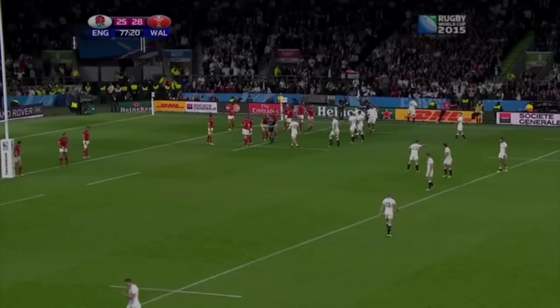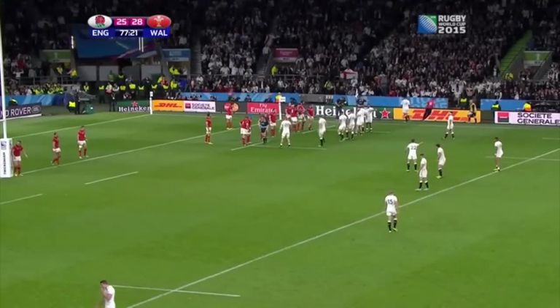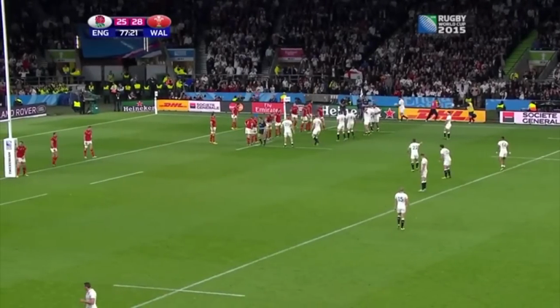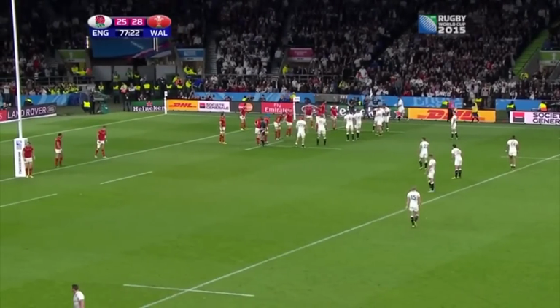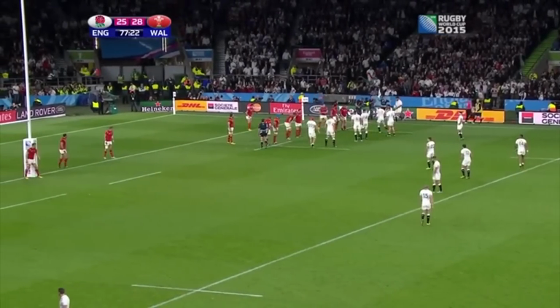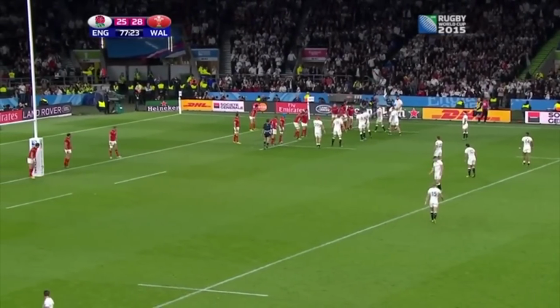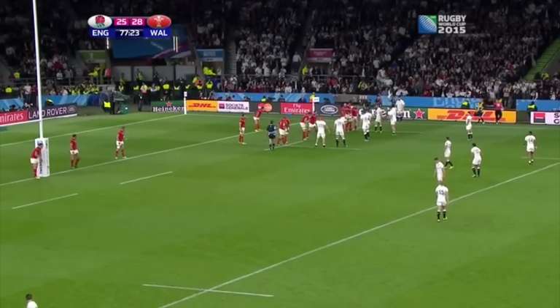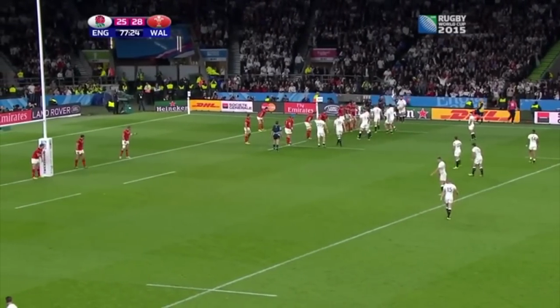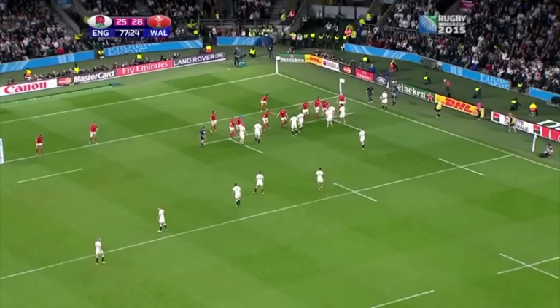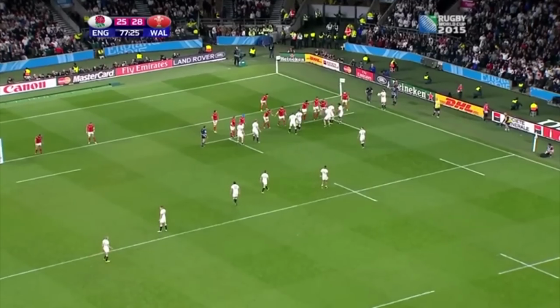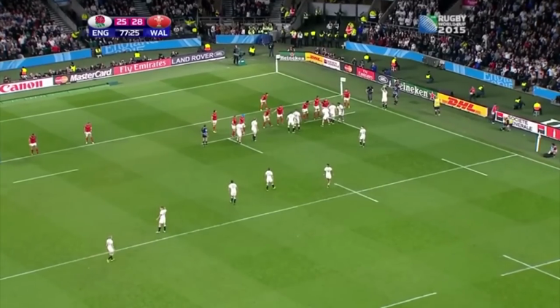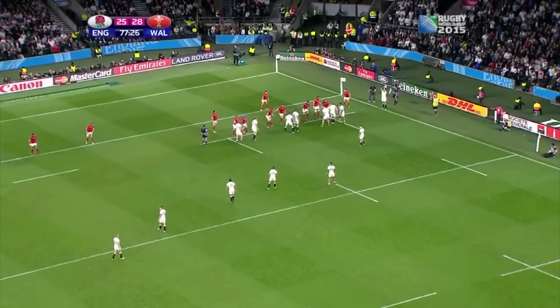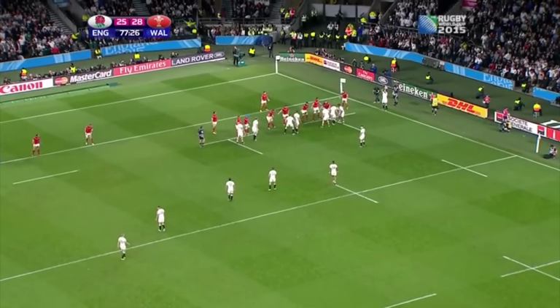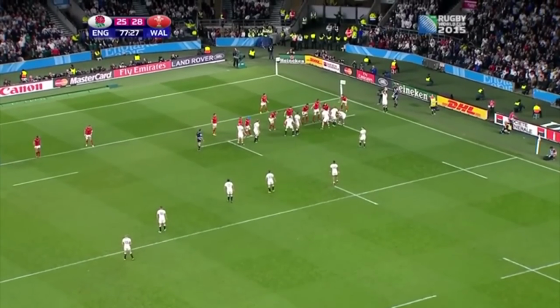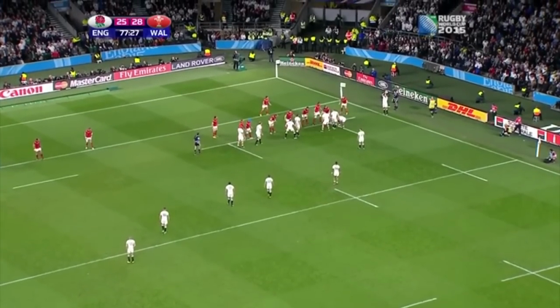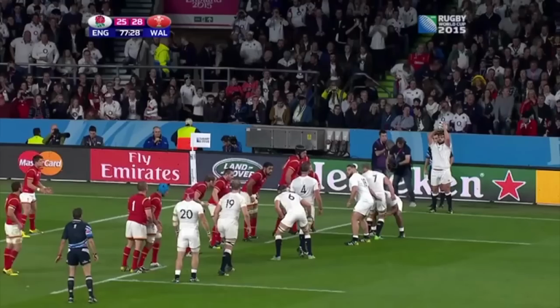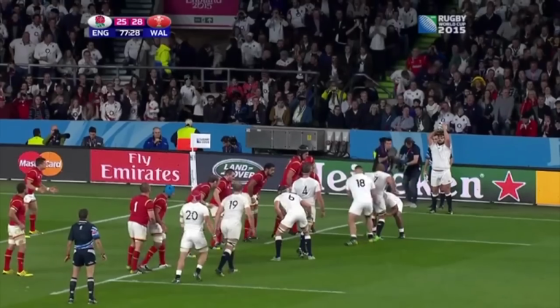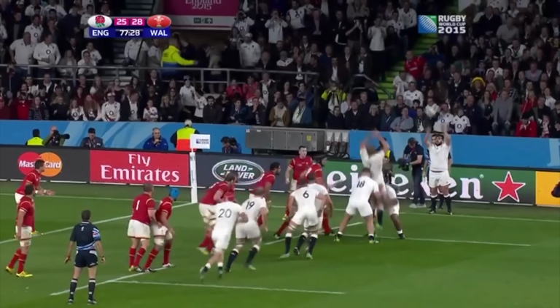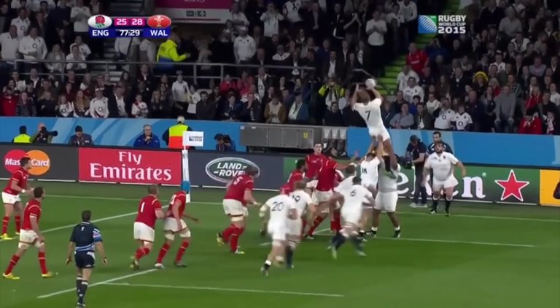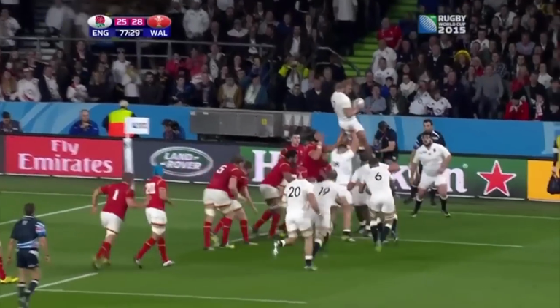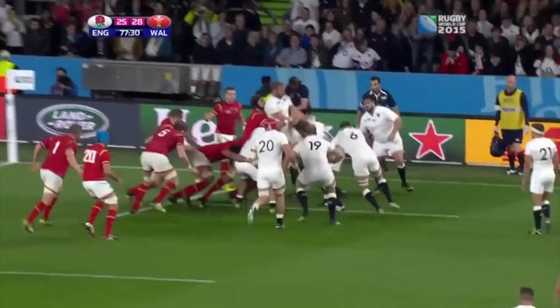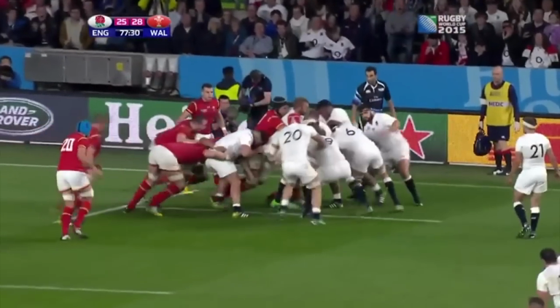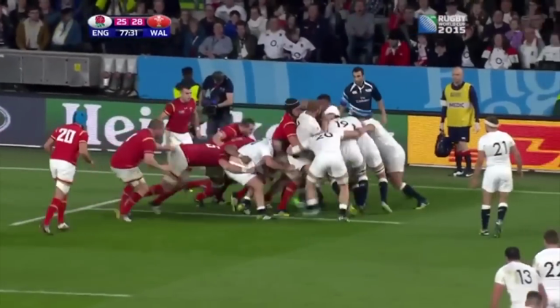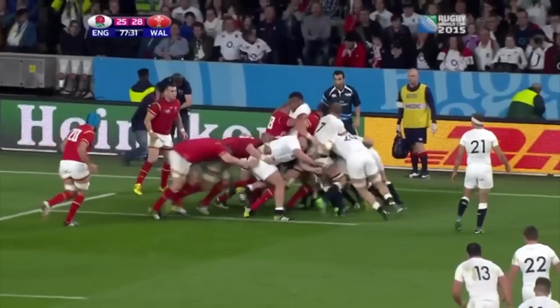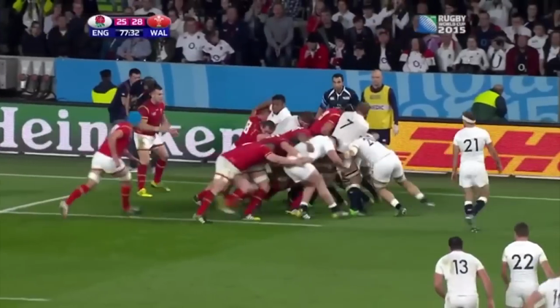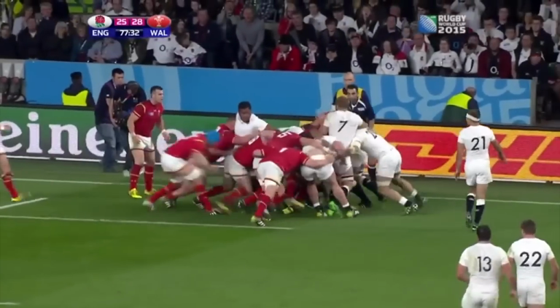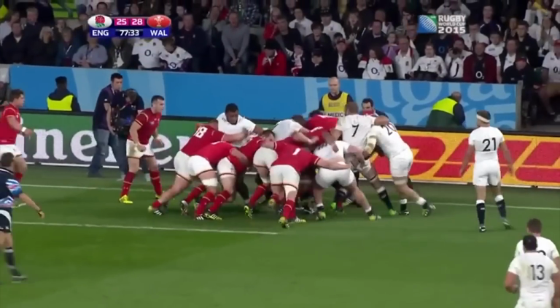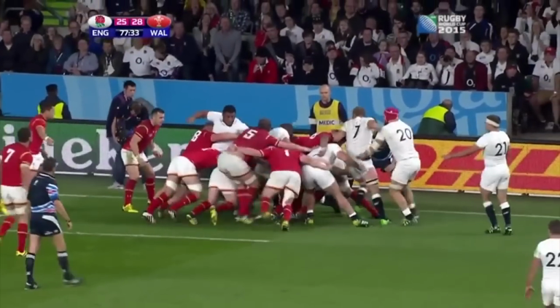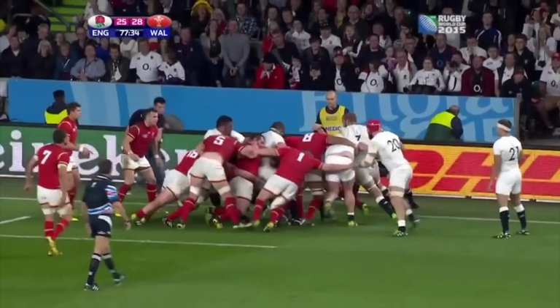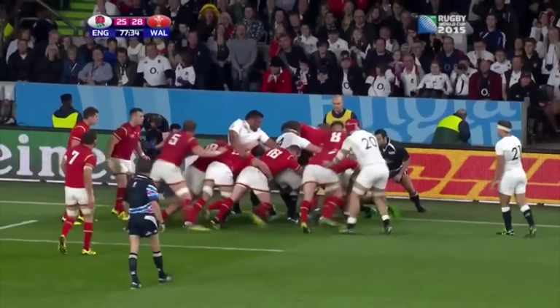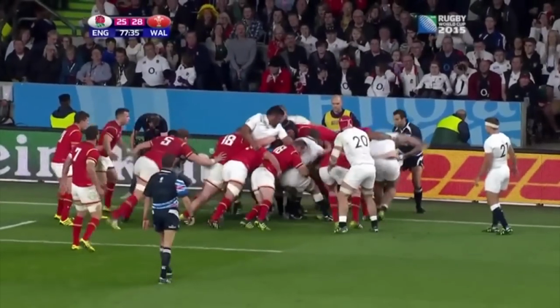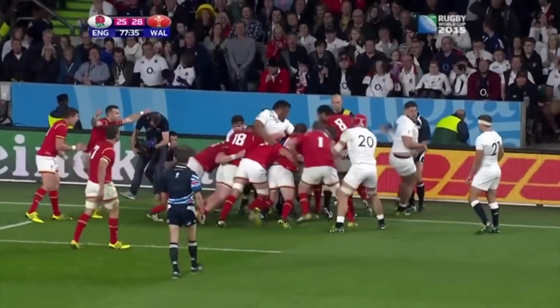Hi and welcome to the Dead Ball Area. This year's World Cup has delivered some monumental games and one of the picks so far has been England vs Wales in Pool A. England's decision to go for the win against Wales has been a major talking point, so we're going to look at that and start with the decision to kick for the corner.